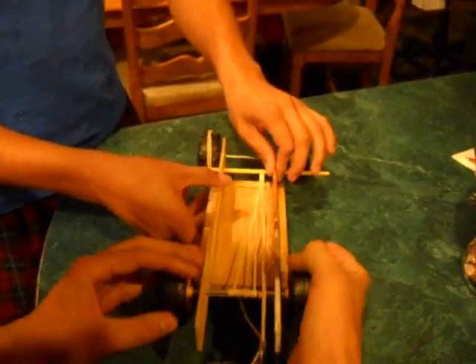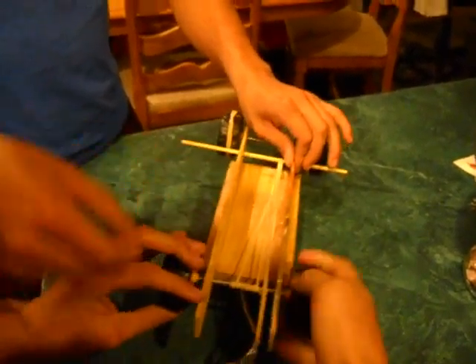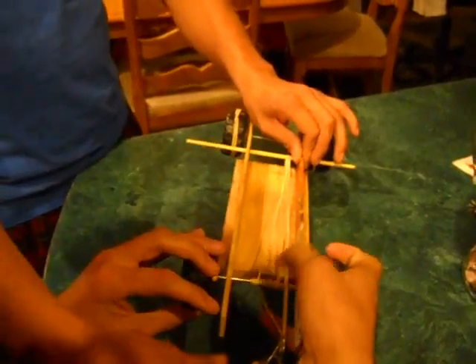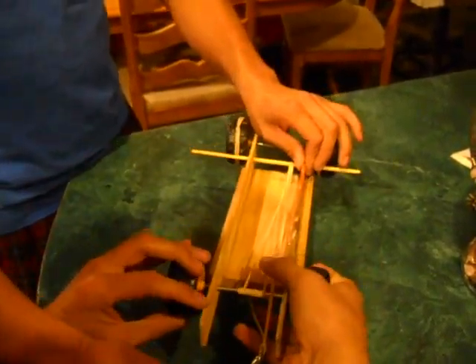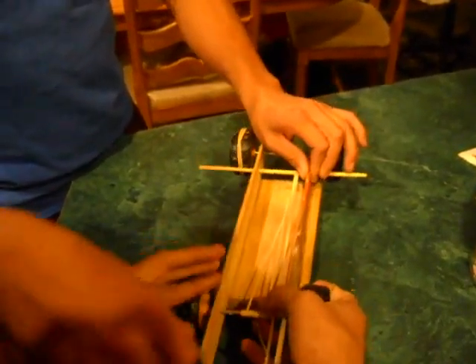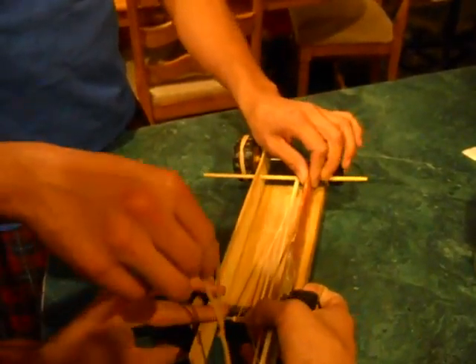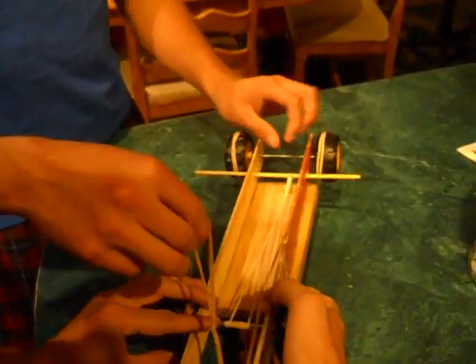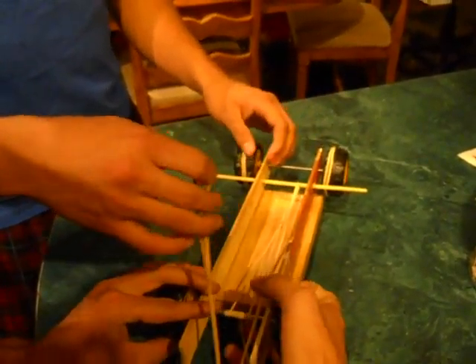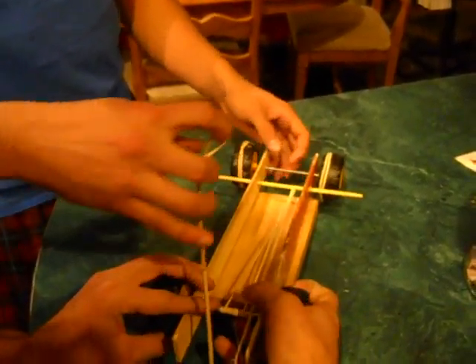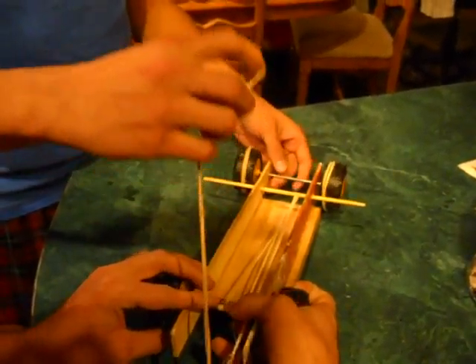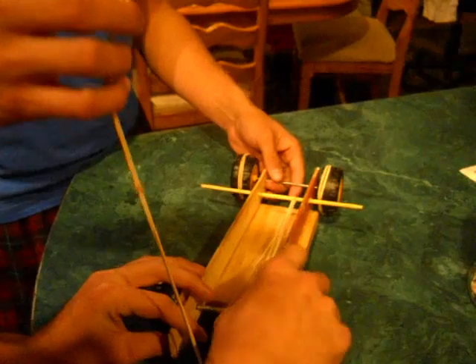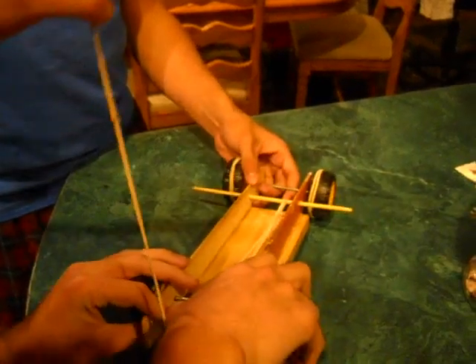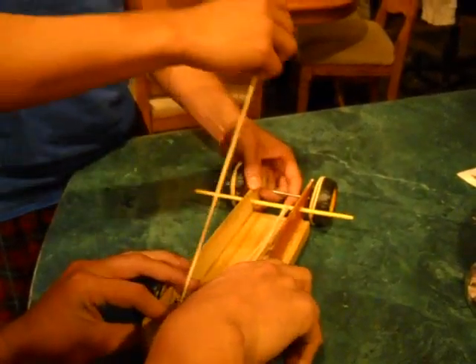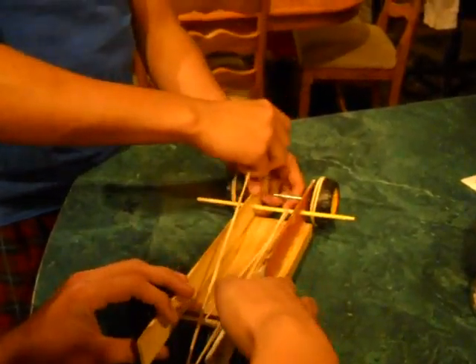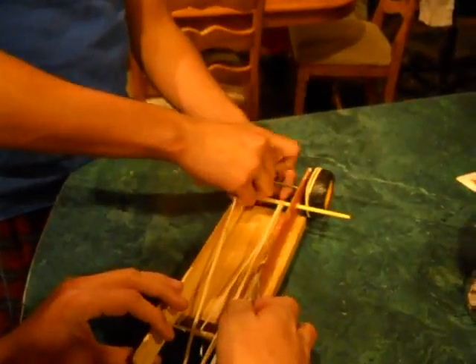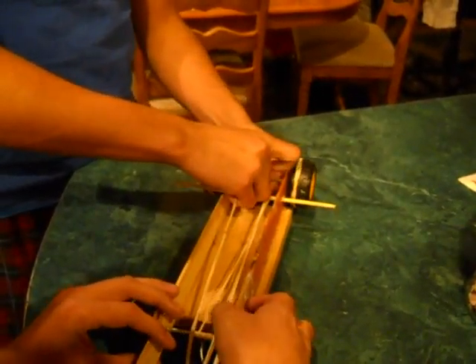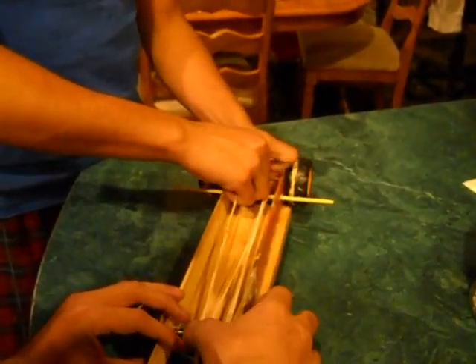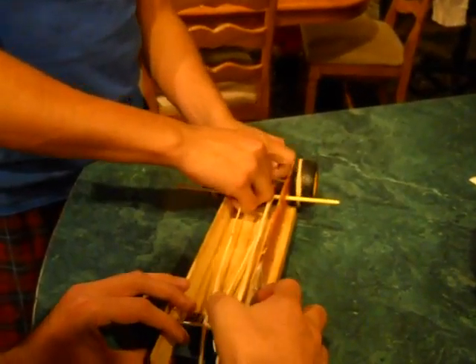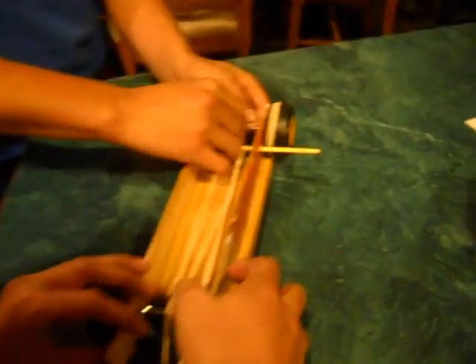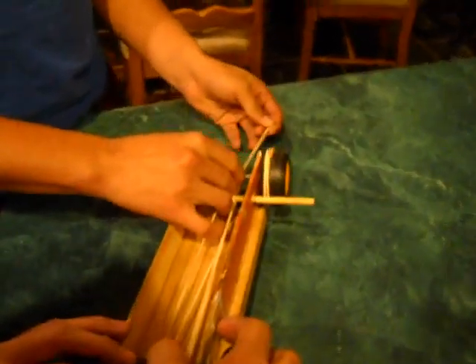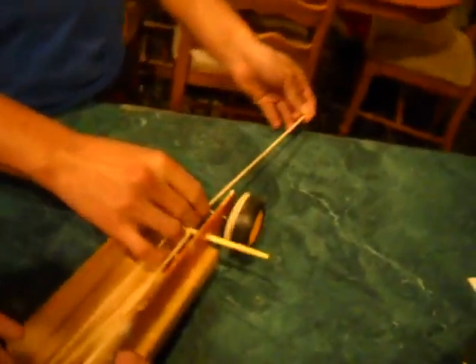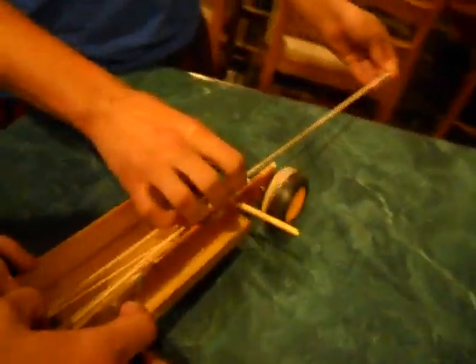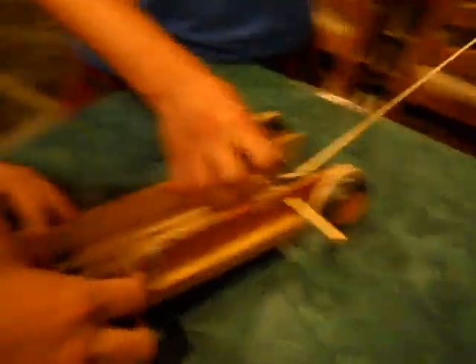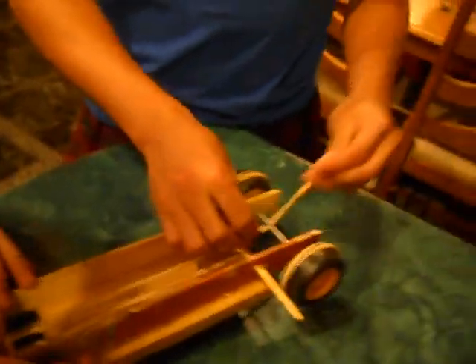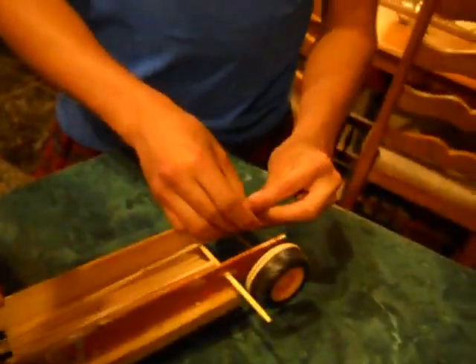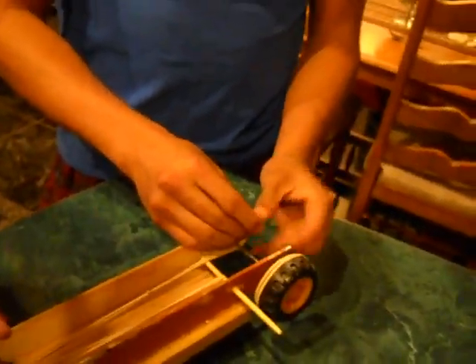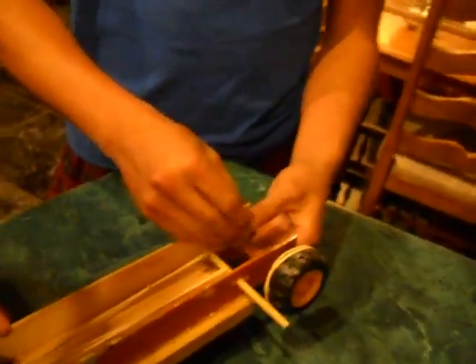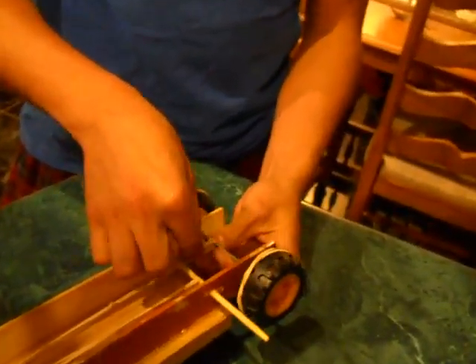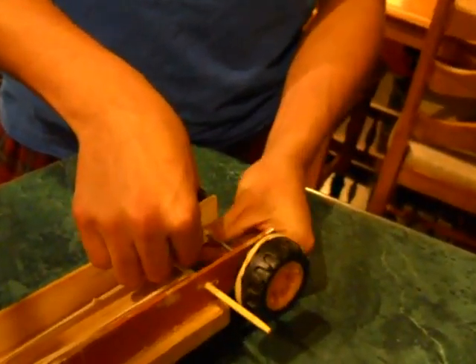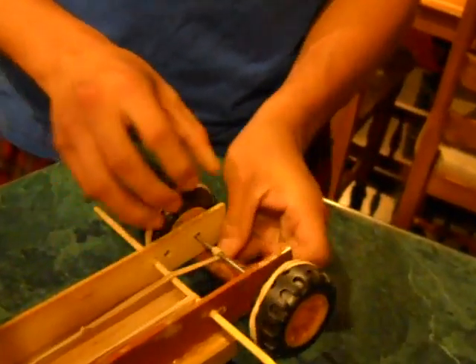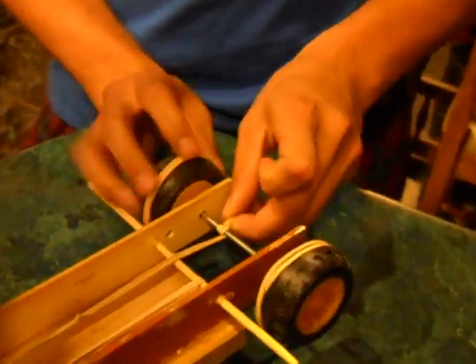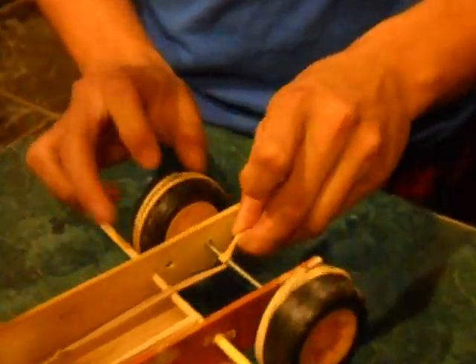You don't want it too tight so the rubber band doesn't bust. Now you want to come back and power your back wheels with the other end. Come over again and start winding forward.